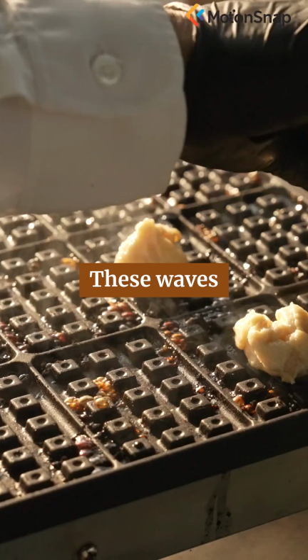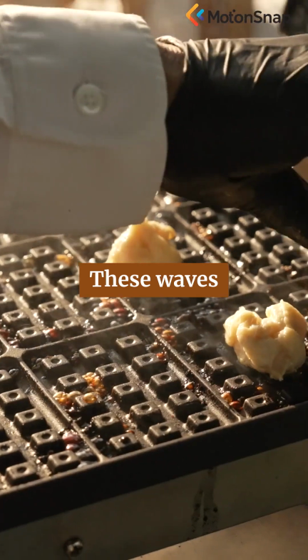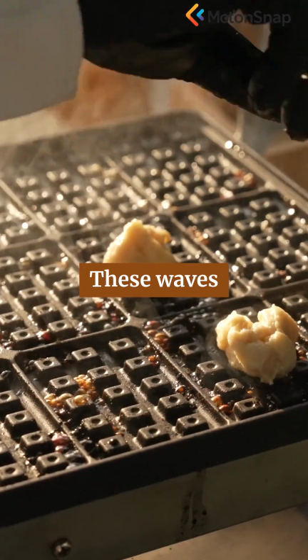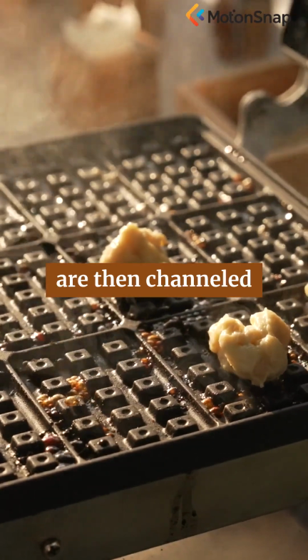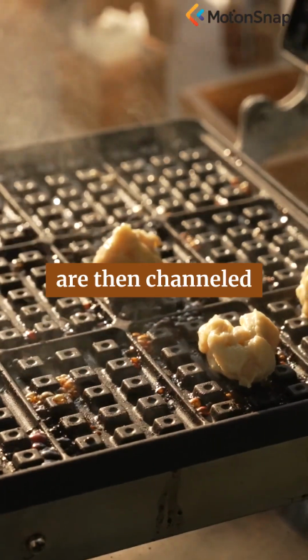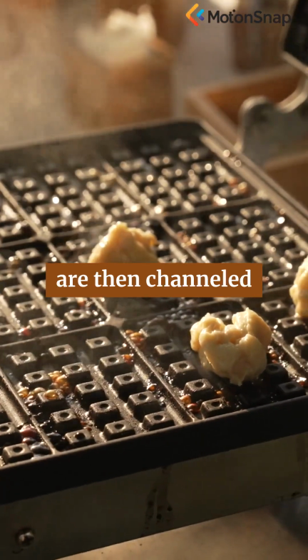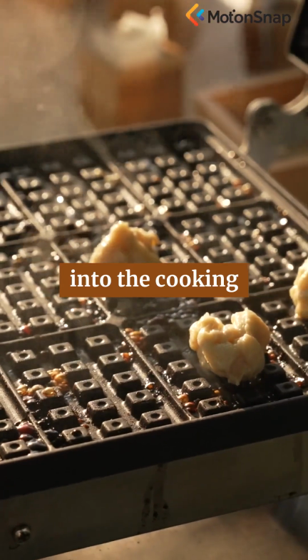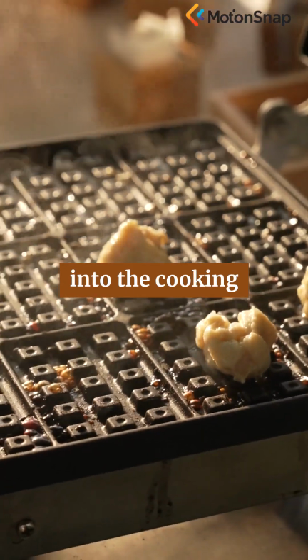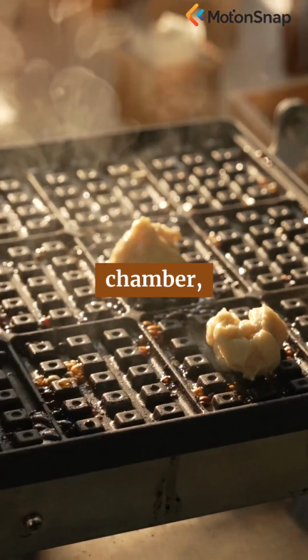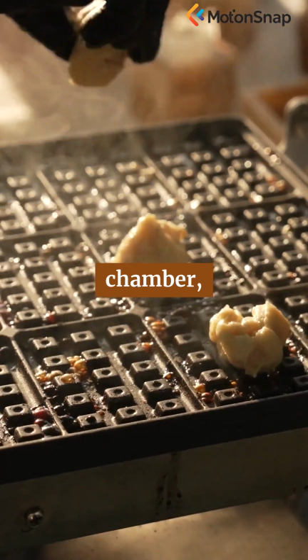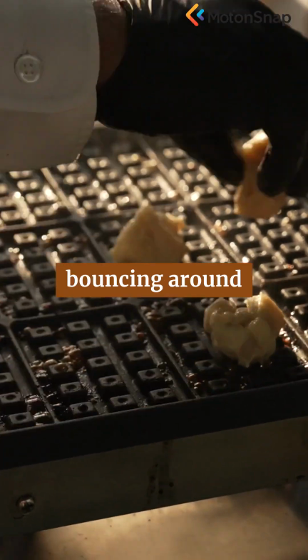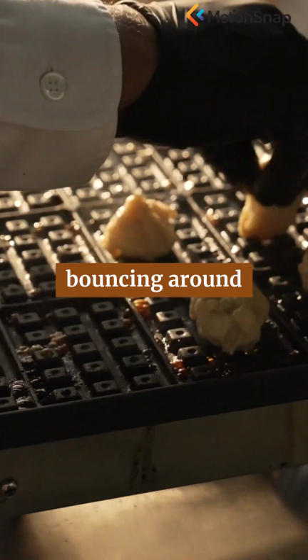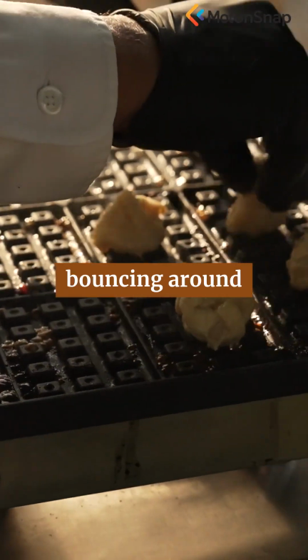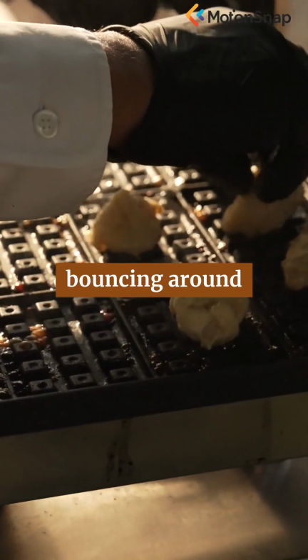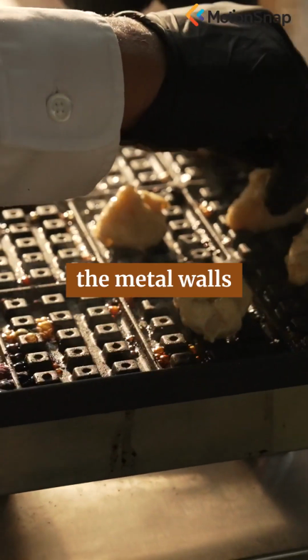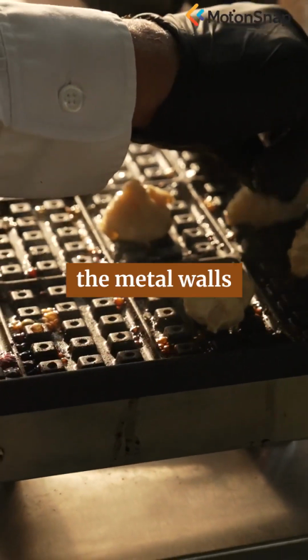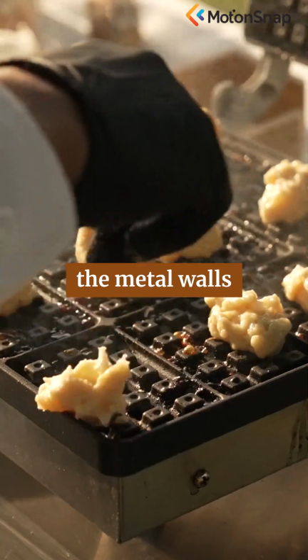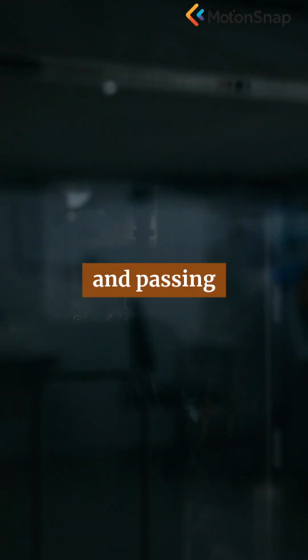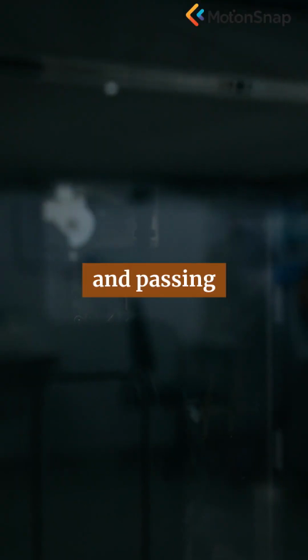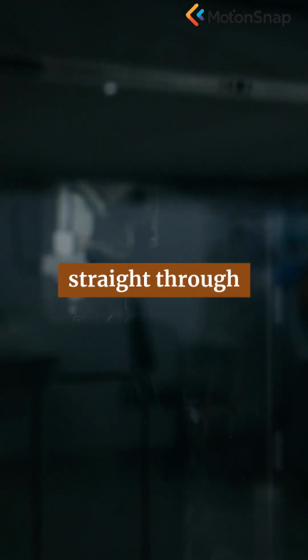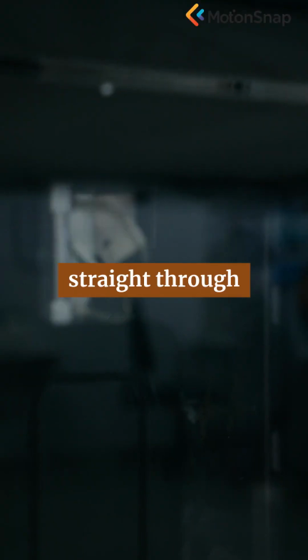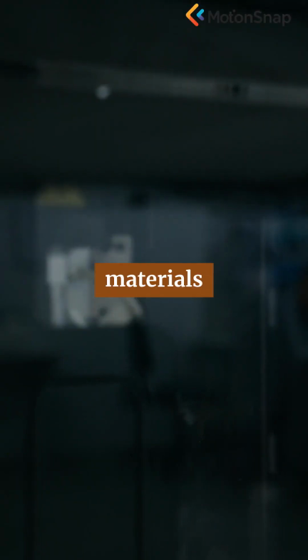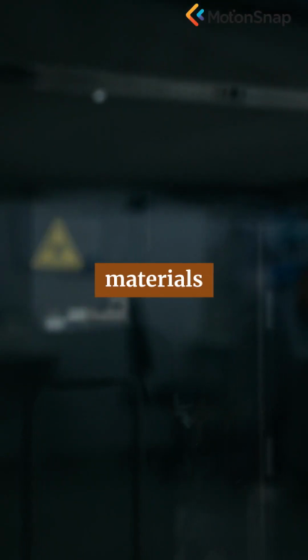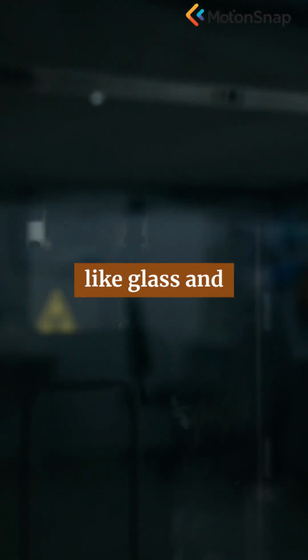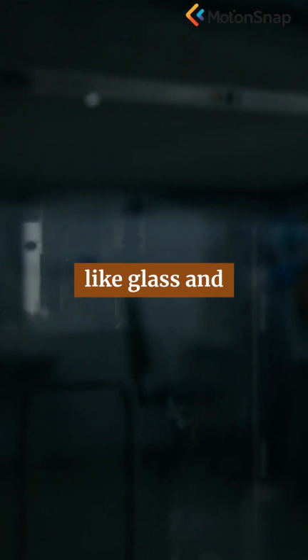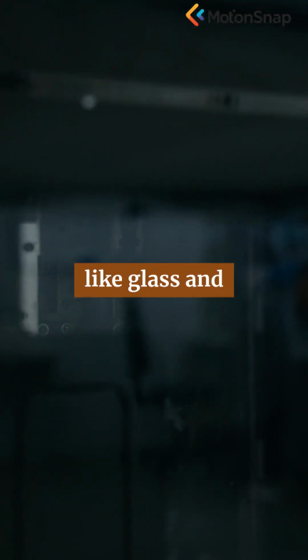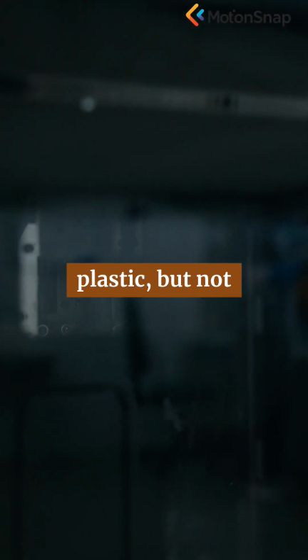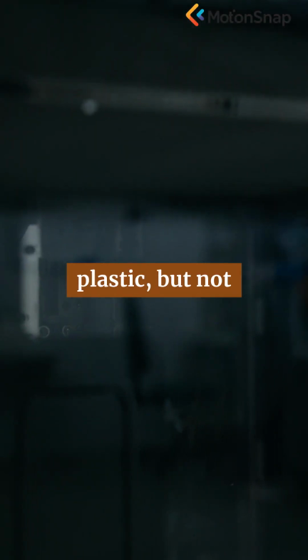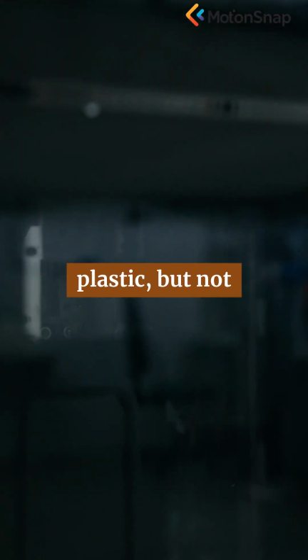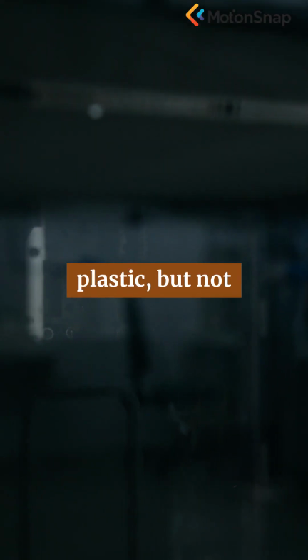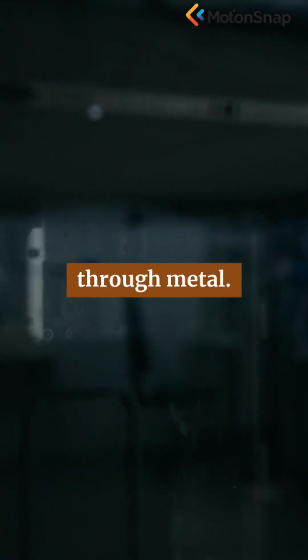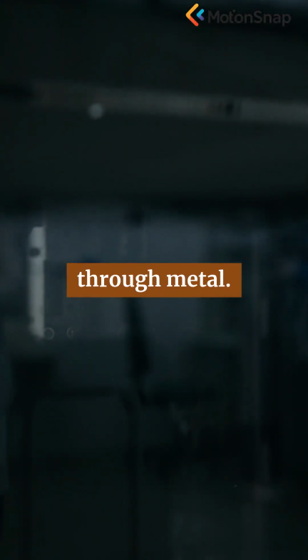These waves are then channeled into the cooking chamber, bouncing around the metal walls and passing straight through materials like glass and plastic, but not through metal.